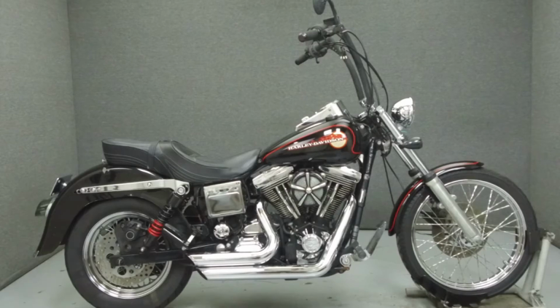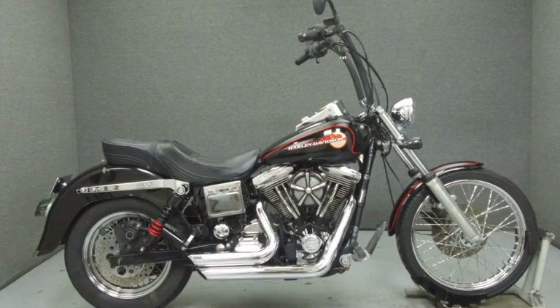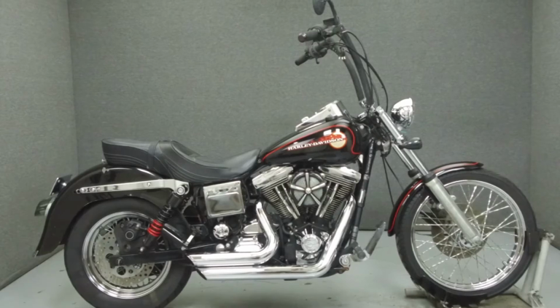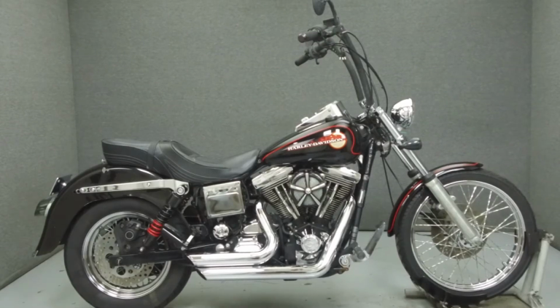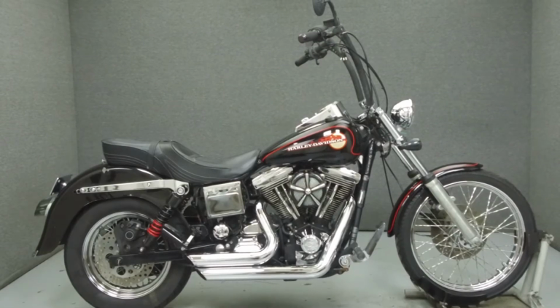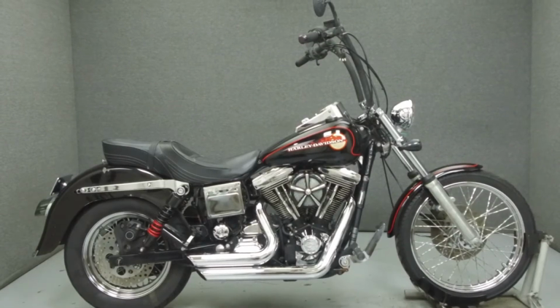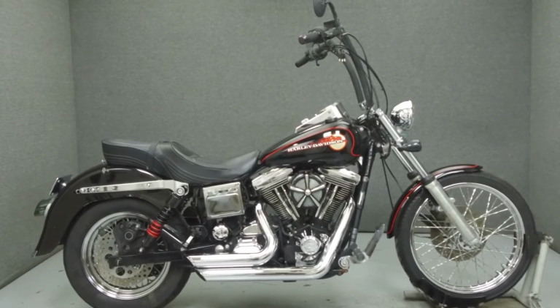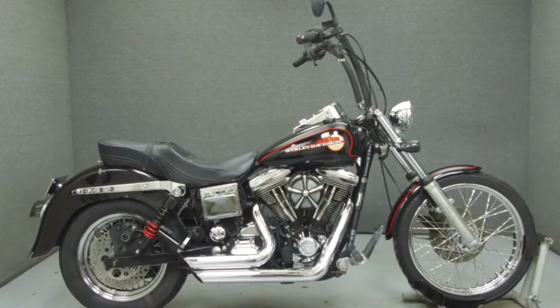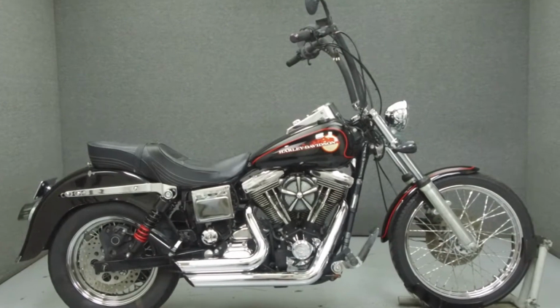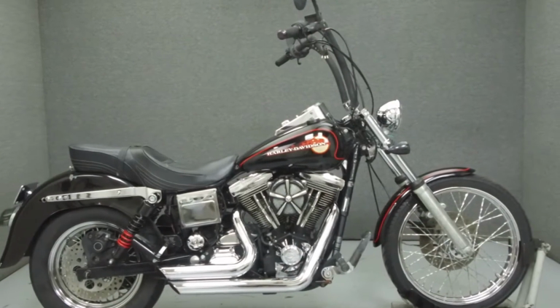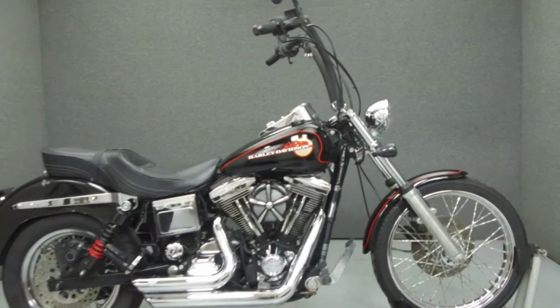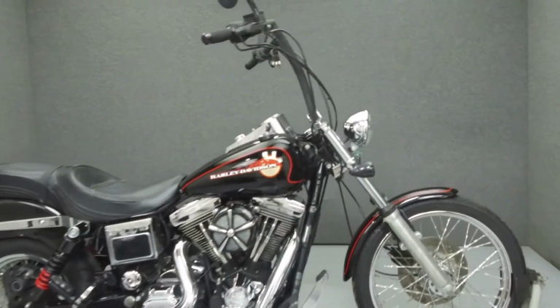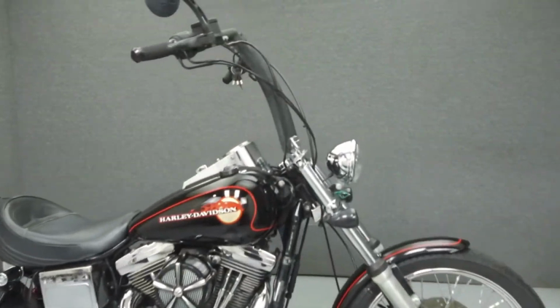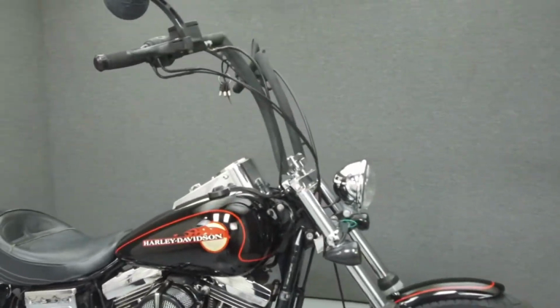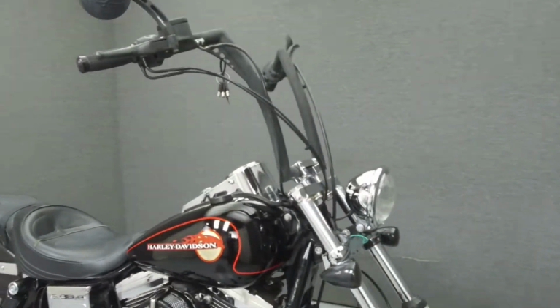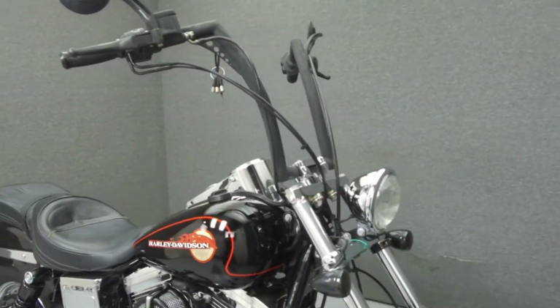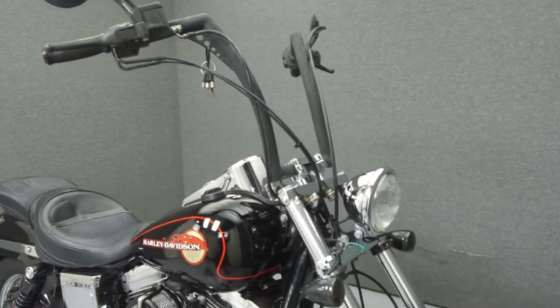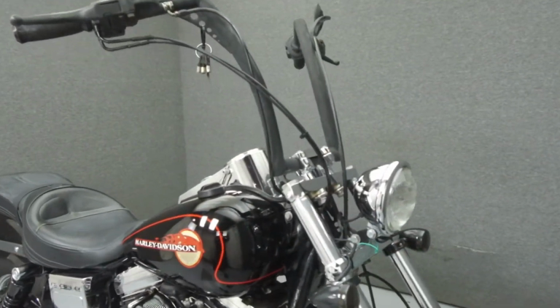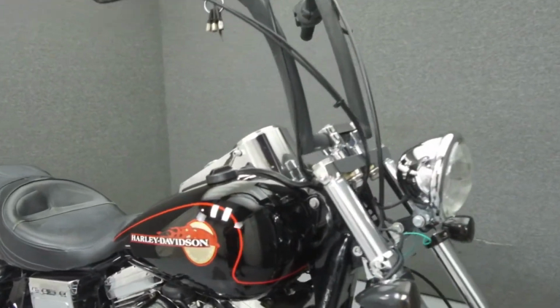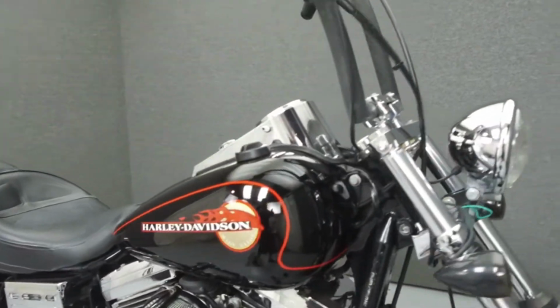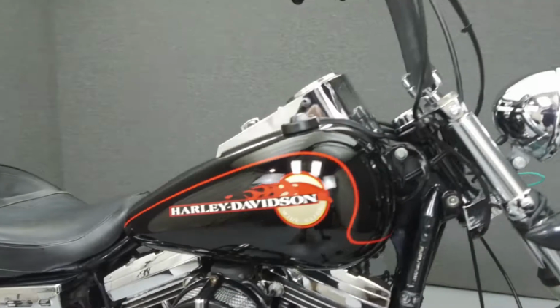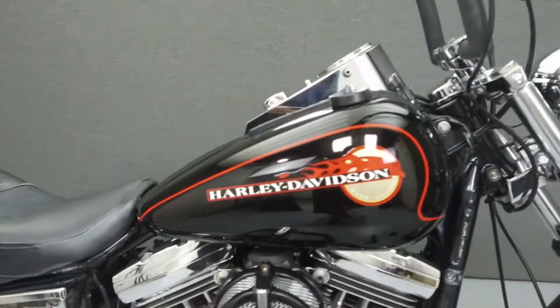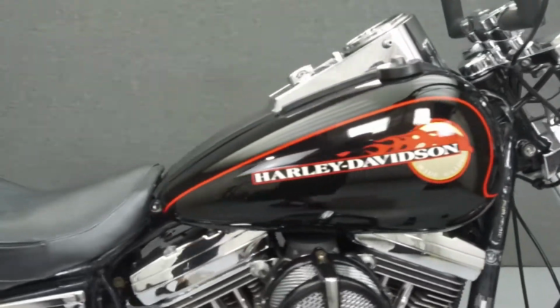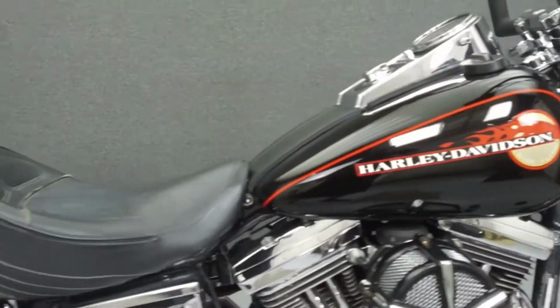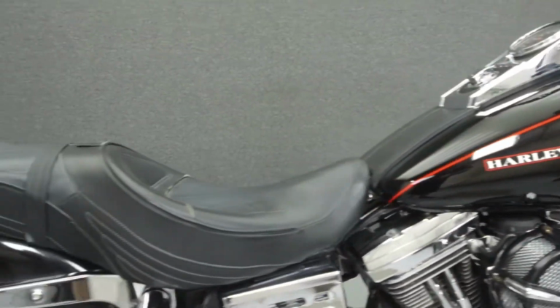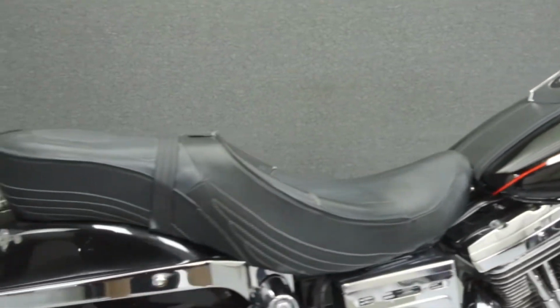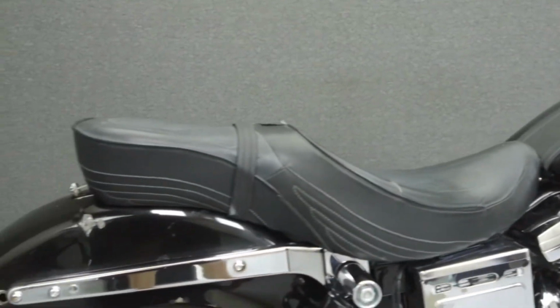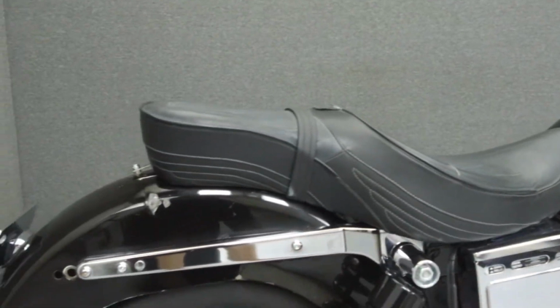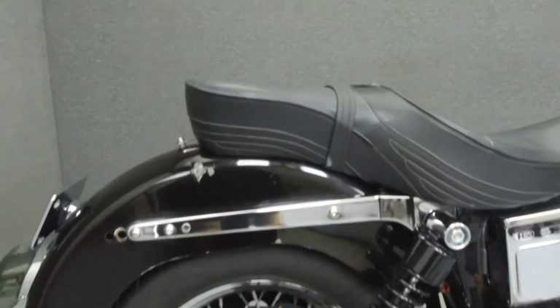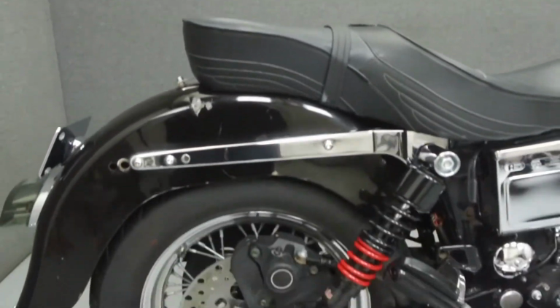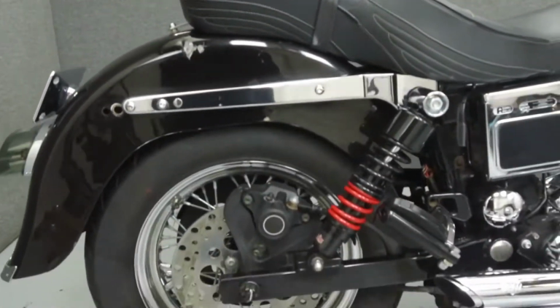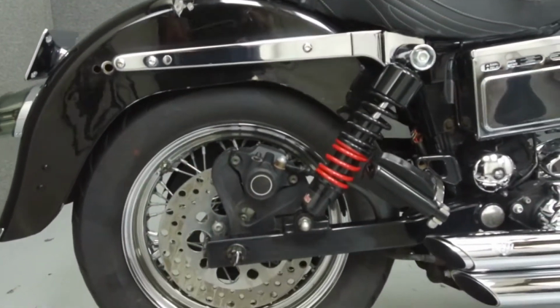Hey everyone, this is Keegan from National Power Sports. Today we're going to take a look at this 1994 Harley-Davidson Dyna Wide Glide with 35,890 miles.